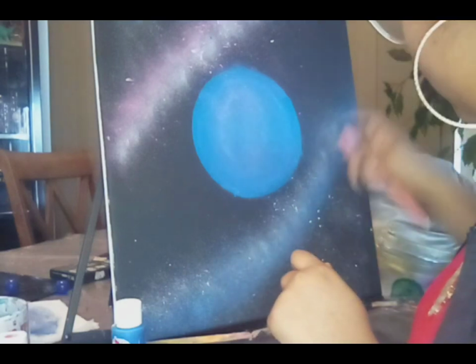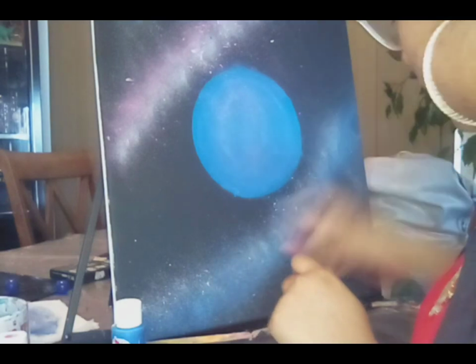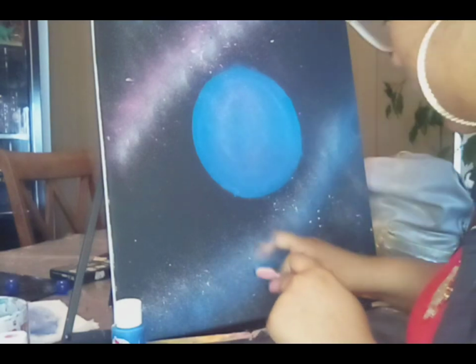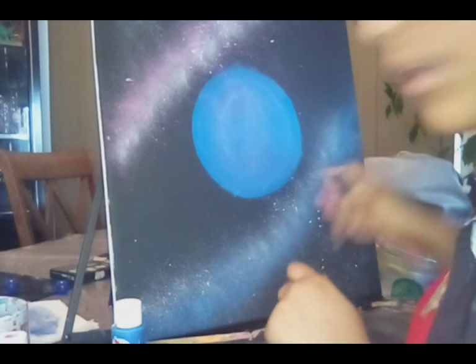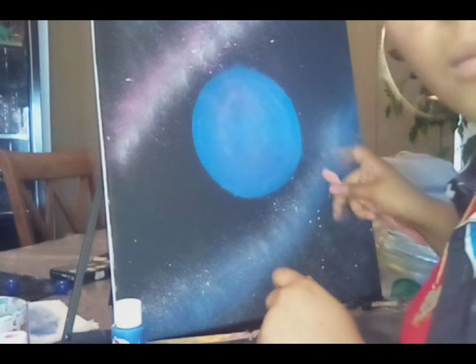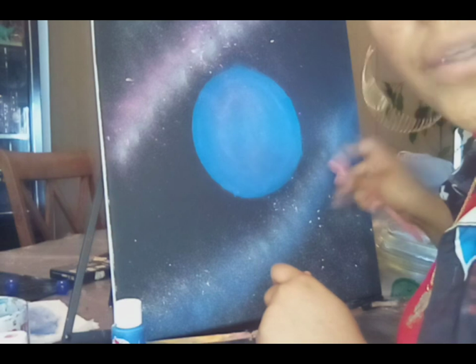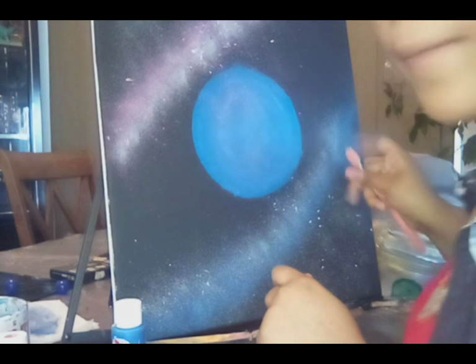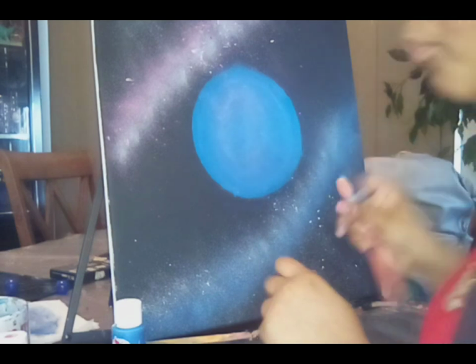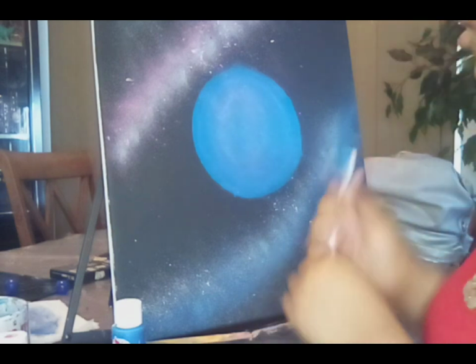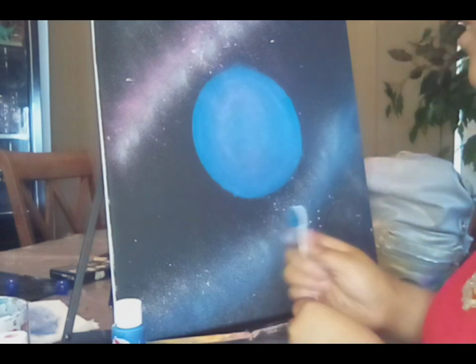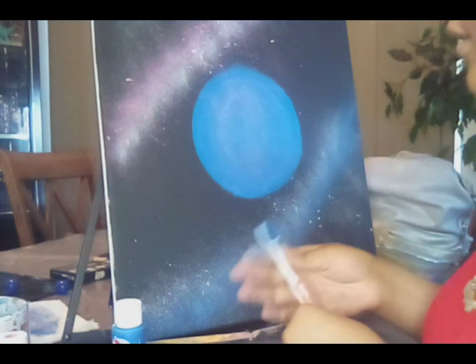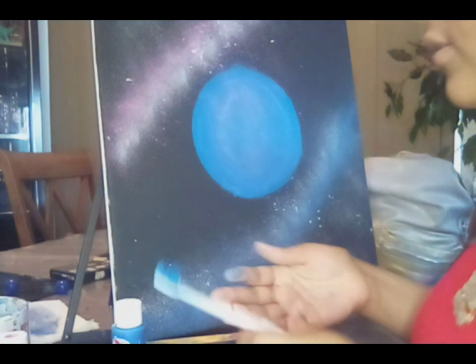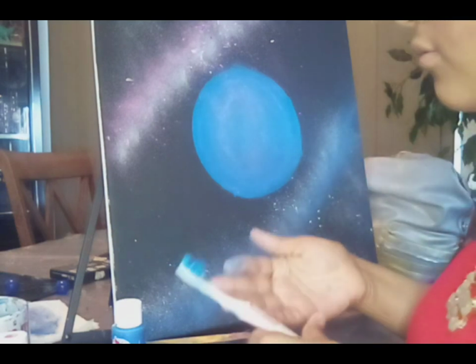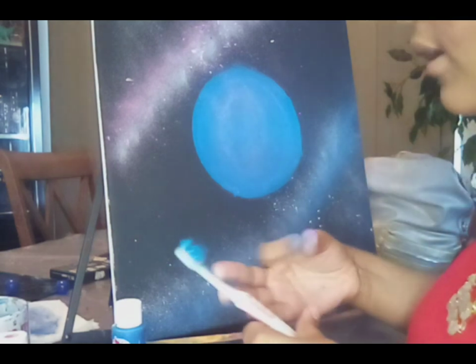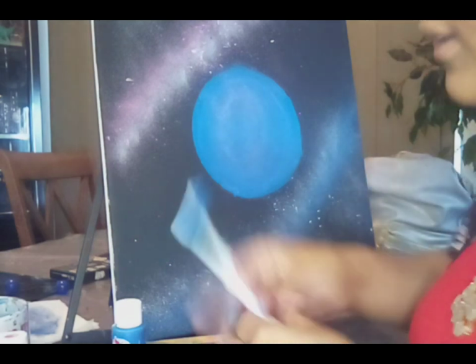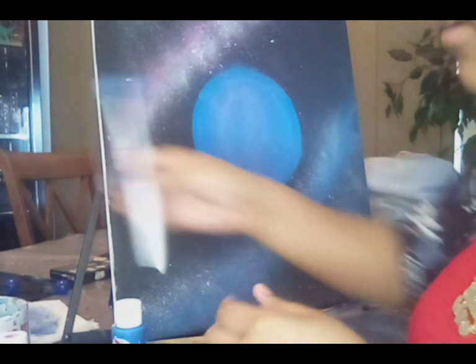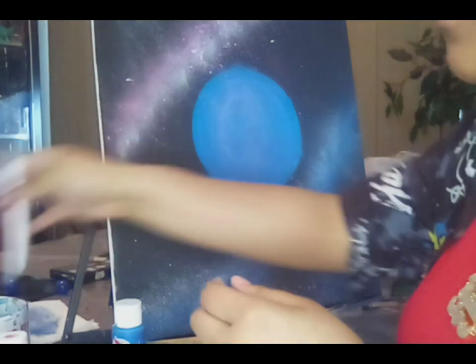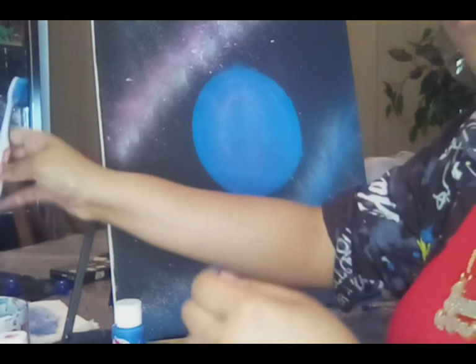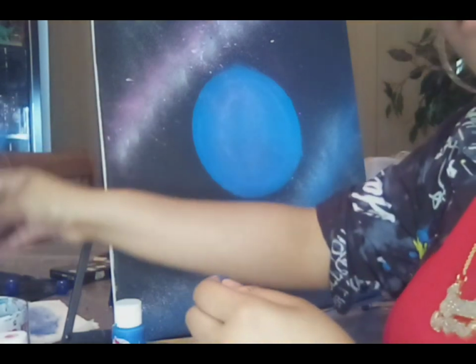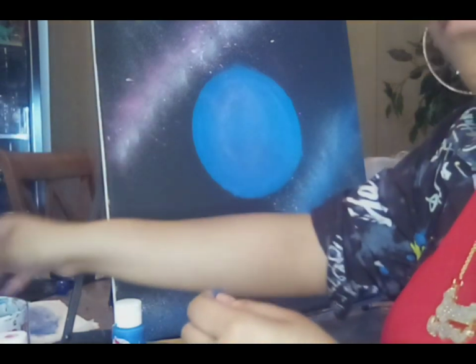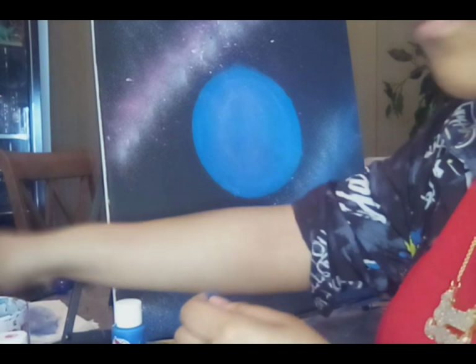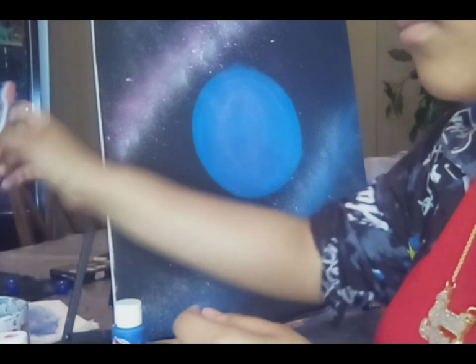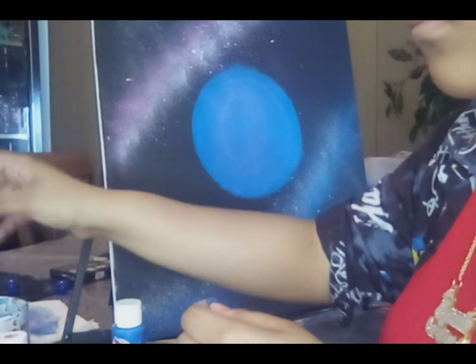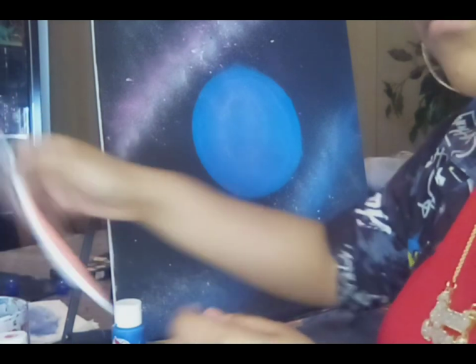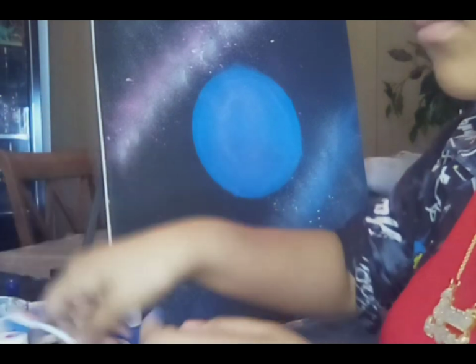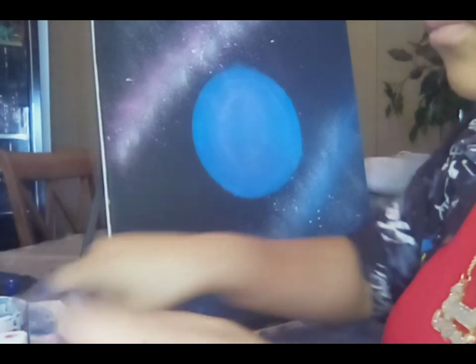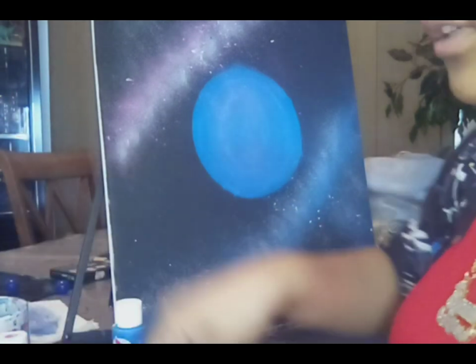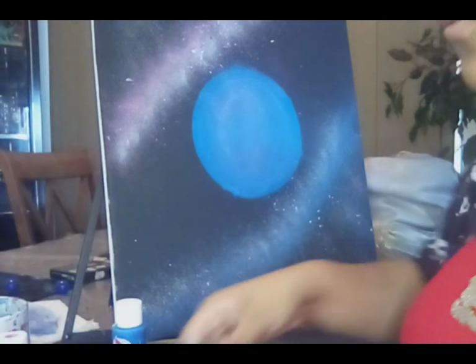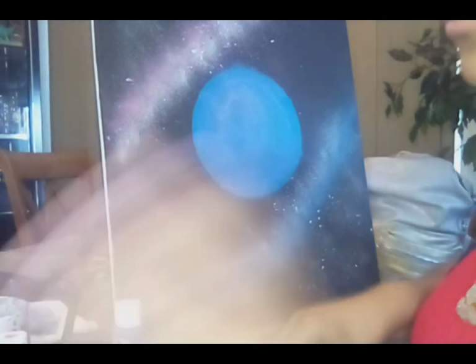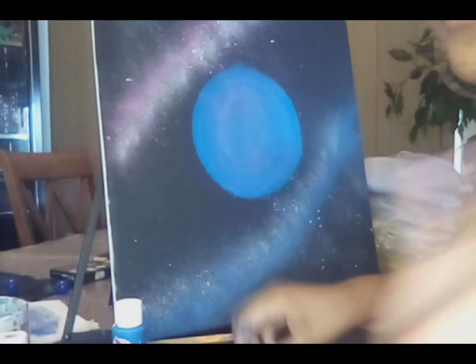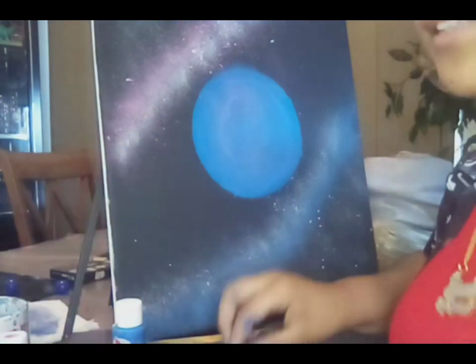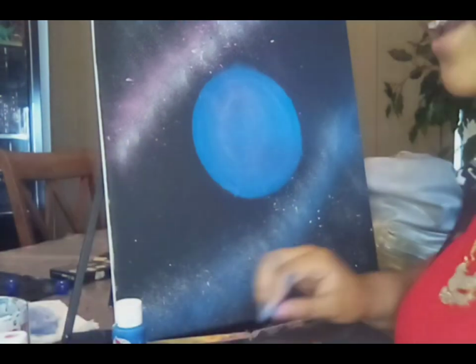Doing a little bit more to it. Alright, so now I'm gonna clean that off. Before we do the pink side...